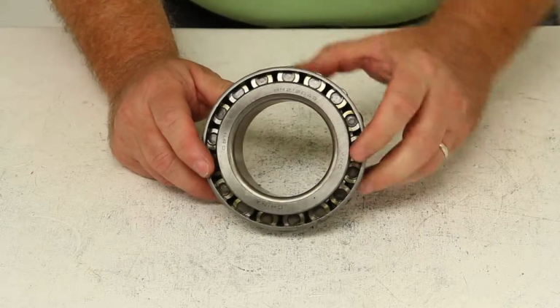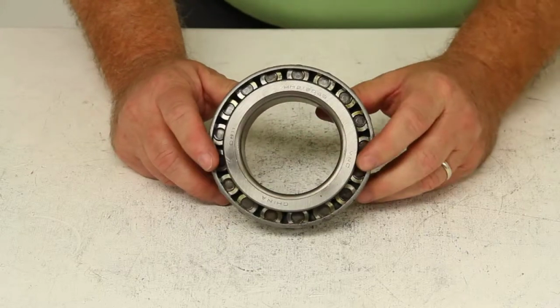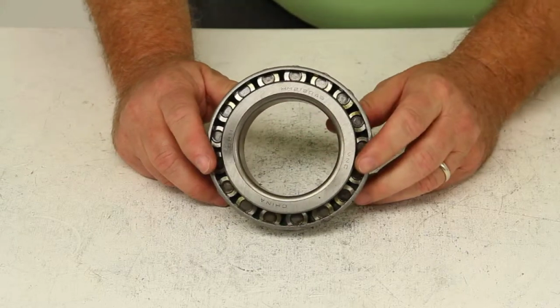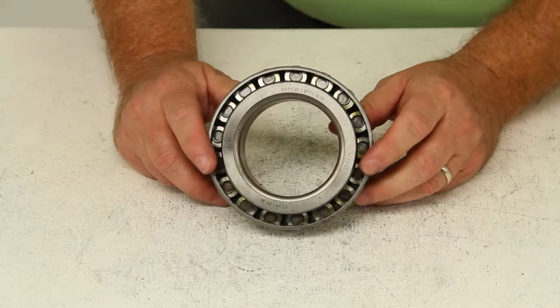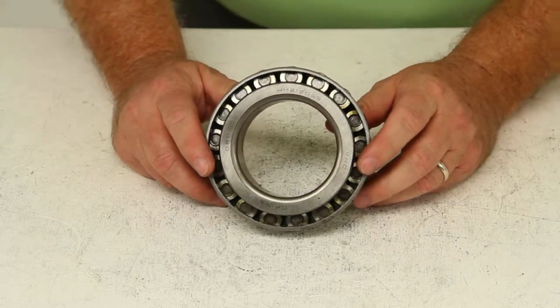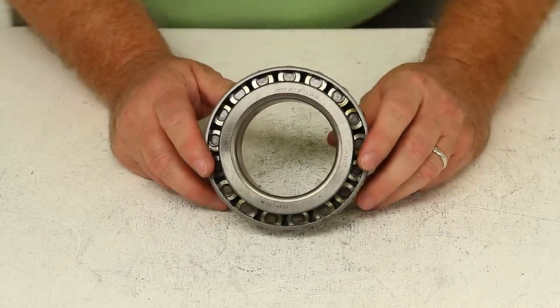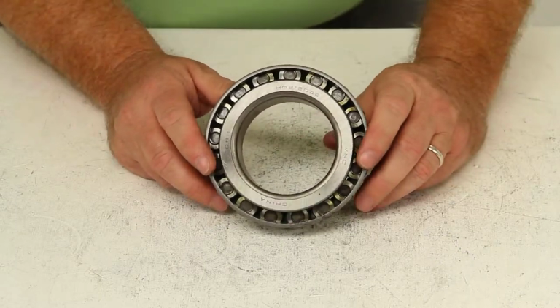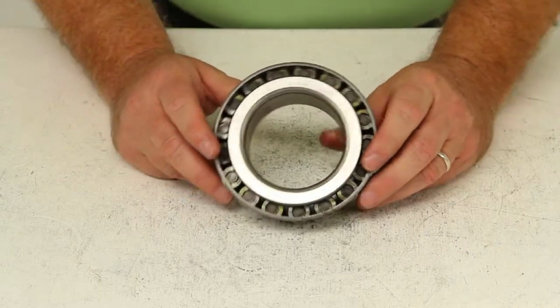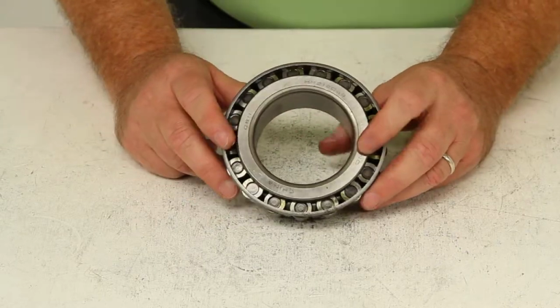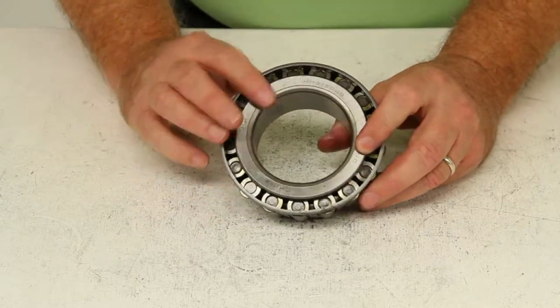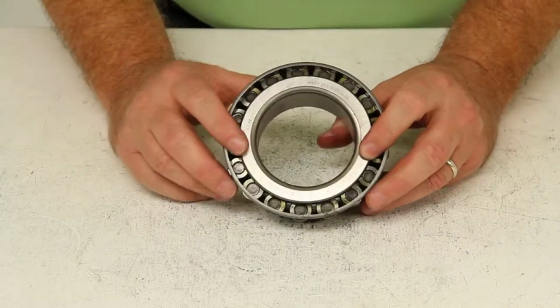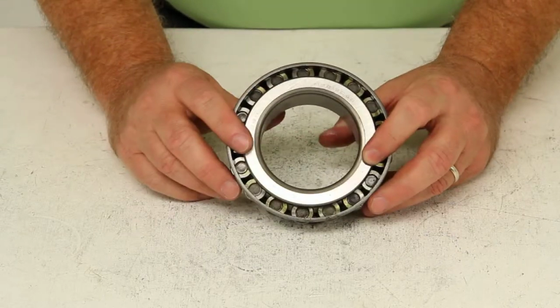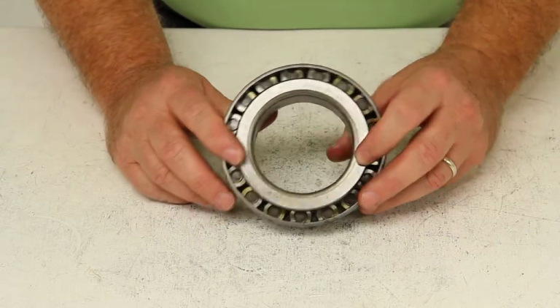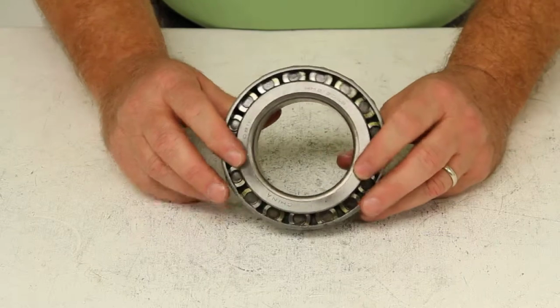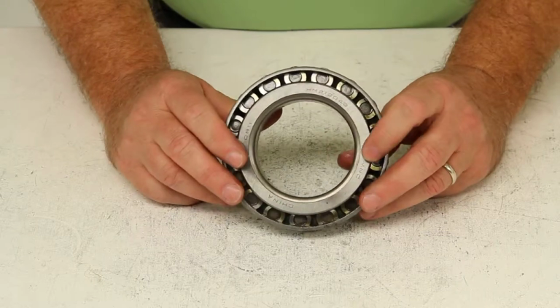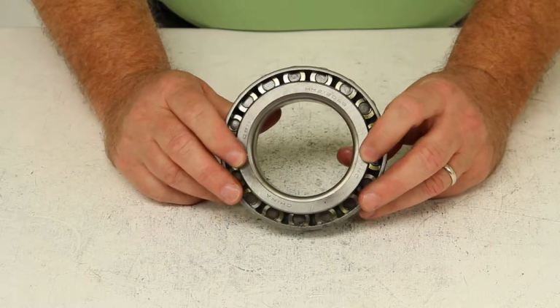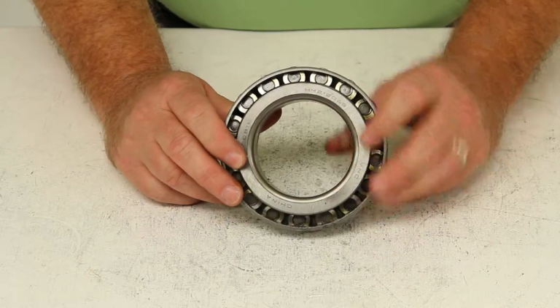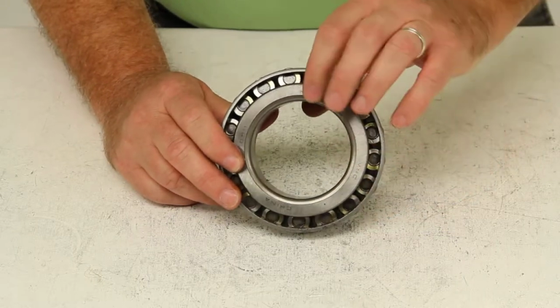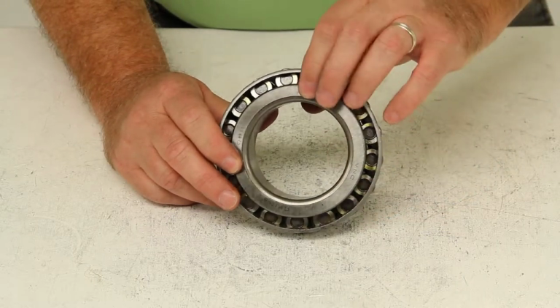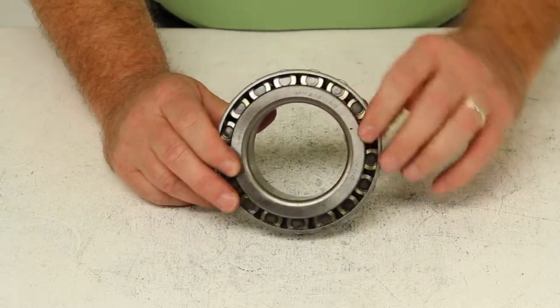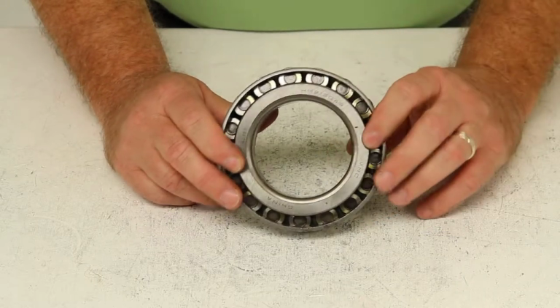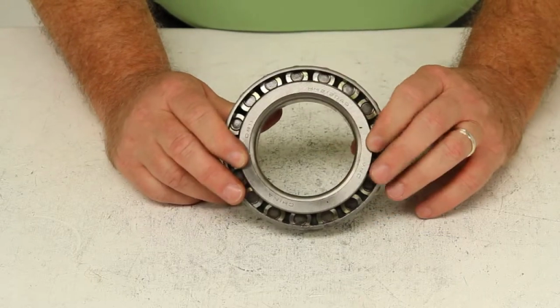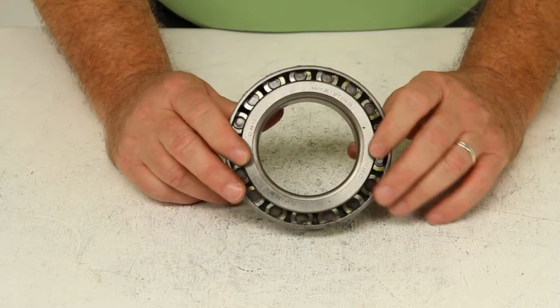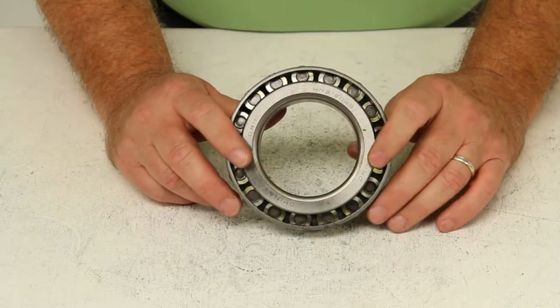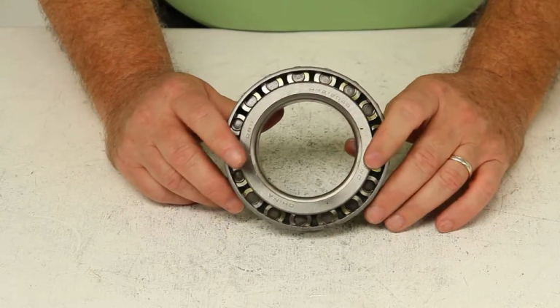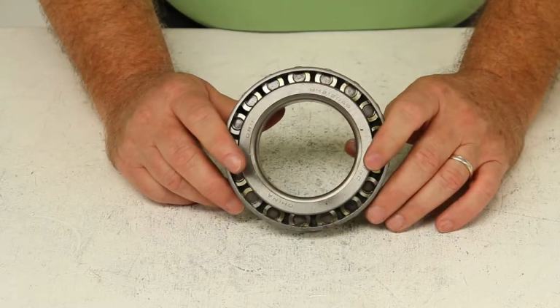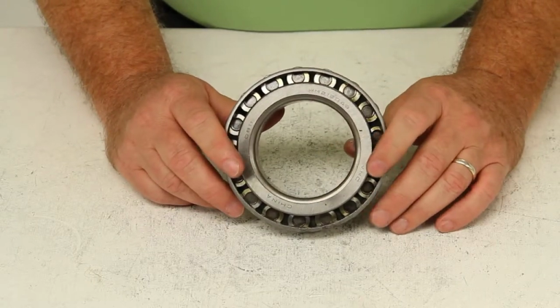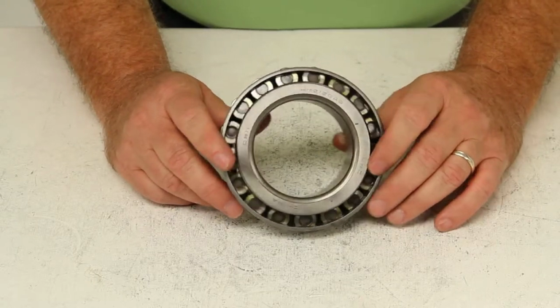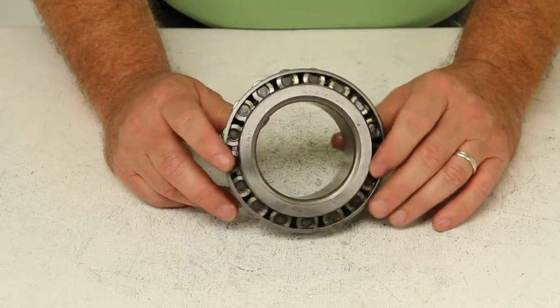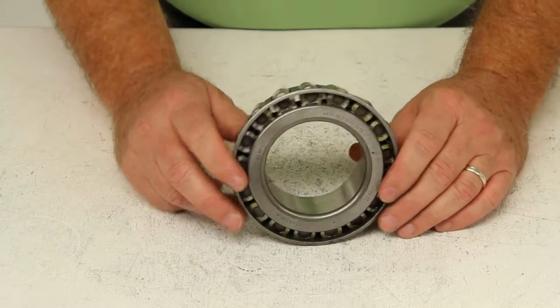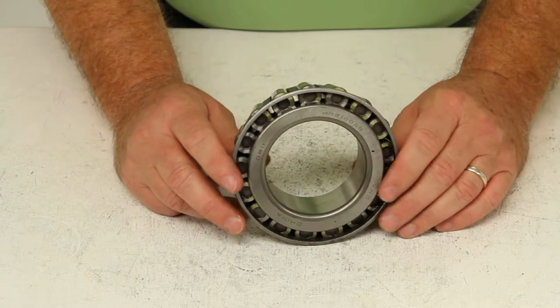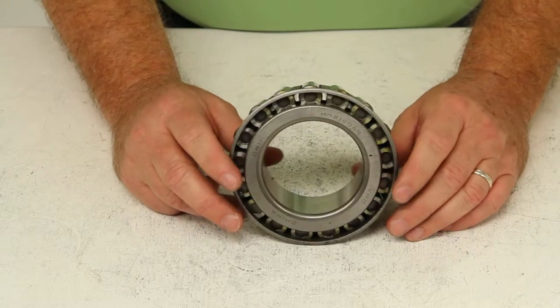The bearing you might need on your trailer will have a different number depending on which brand you have. If you just give us that part number, we'll be able to cross-reference it and get you the correct bearing you will need.